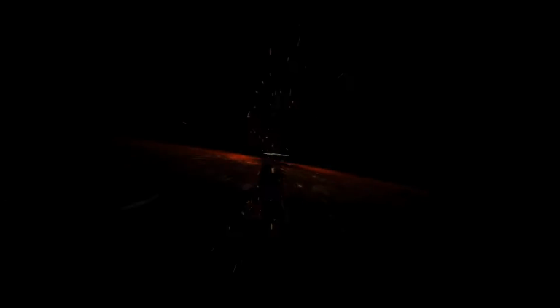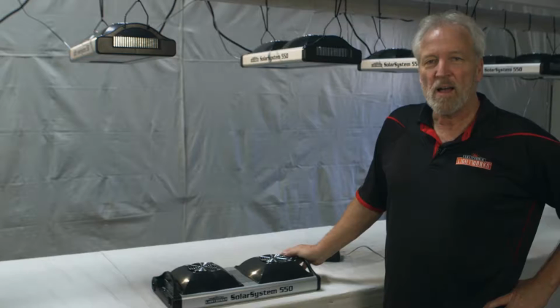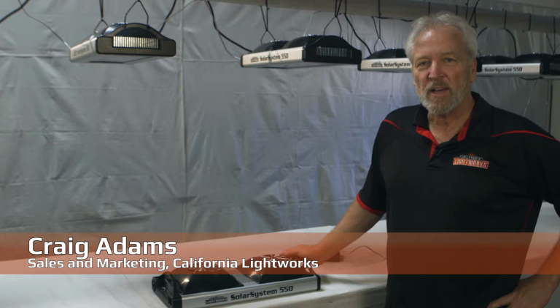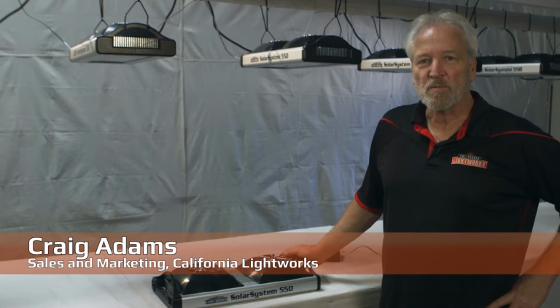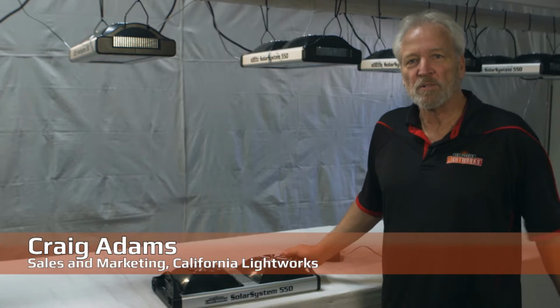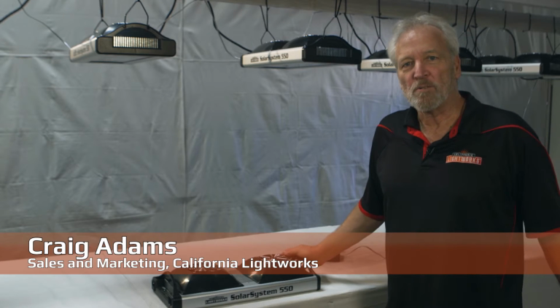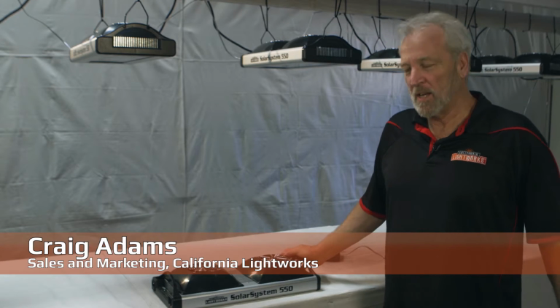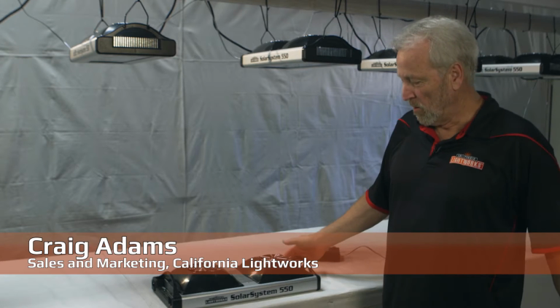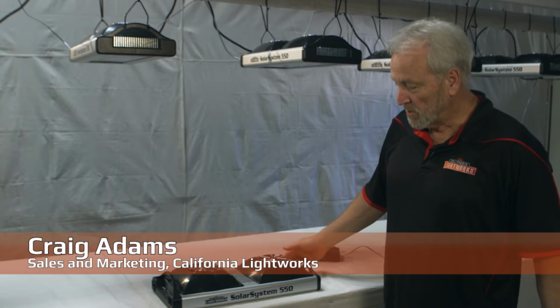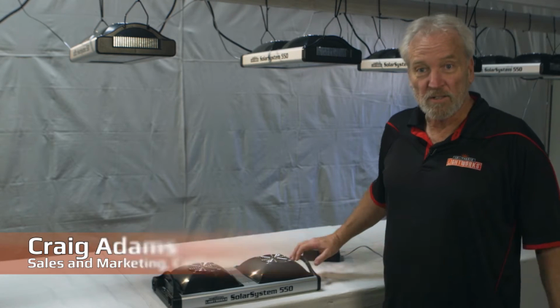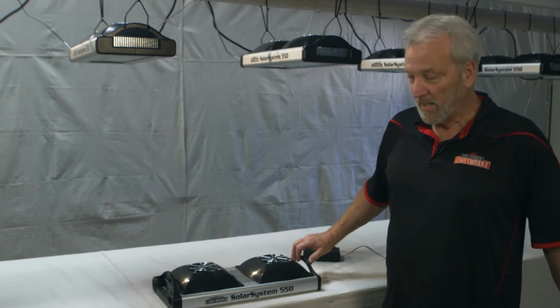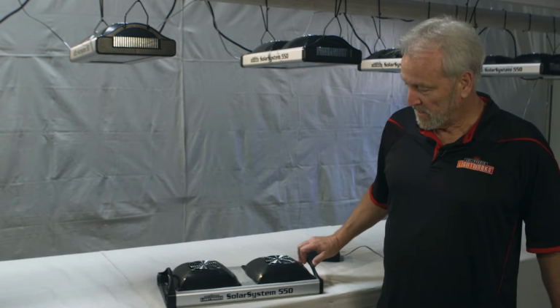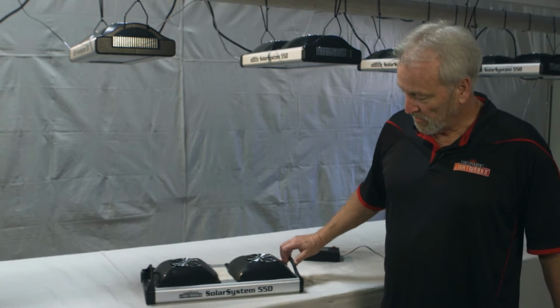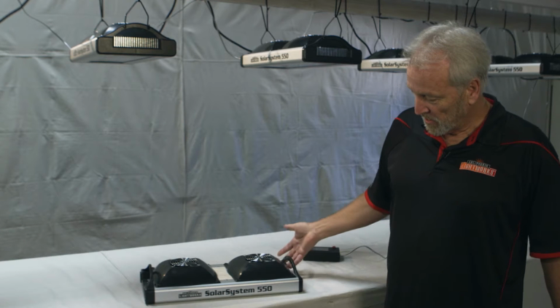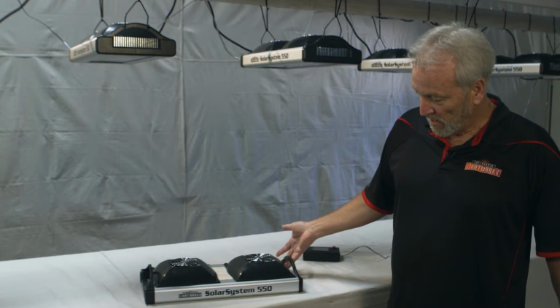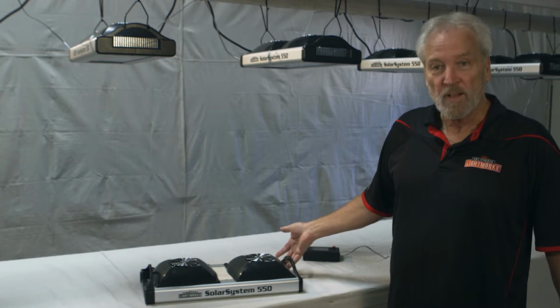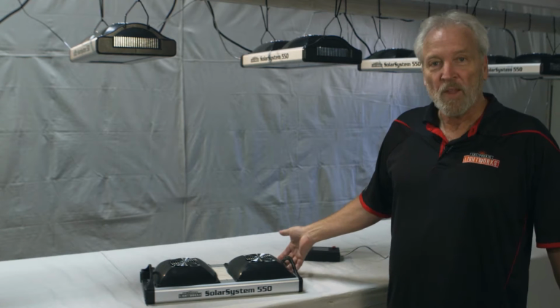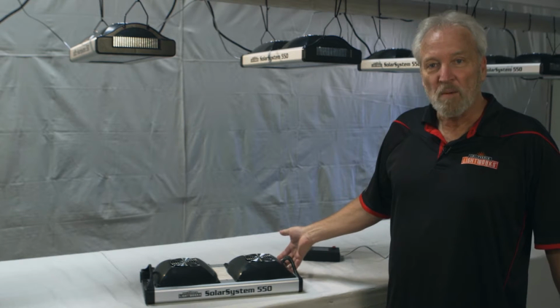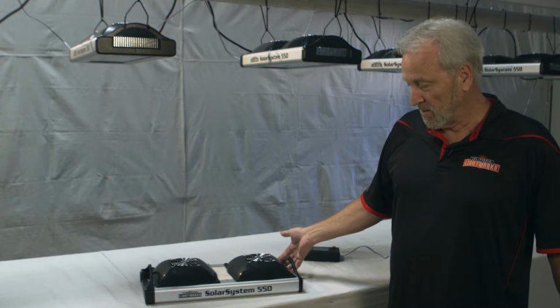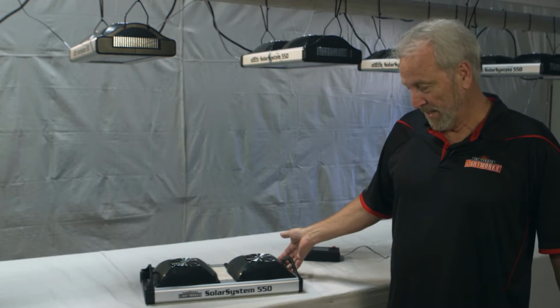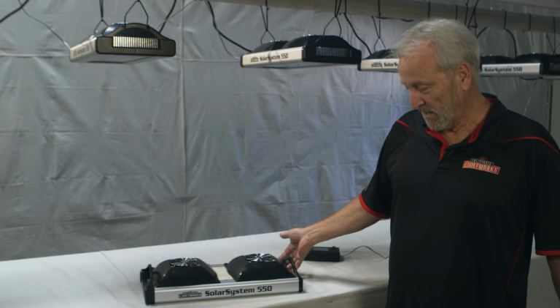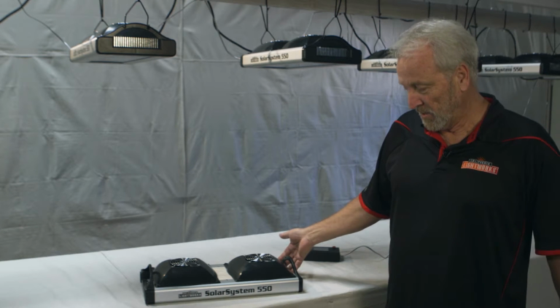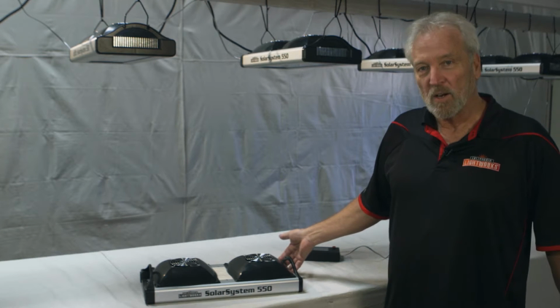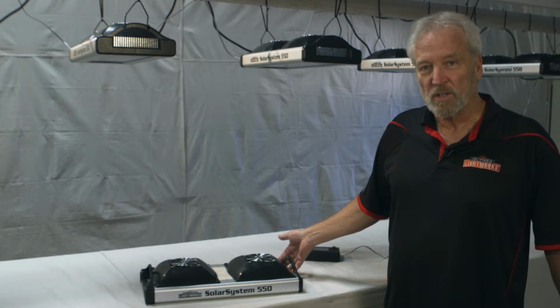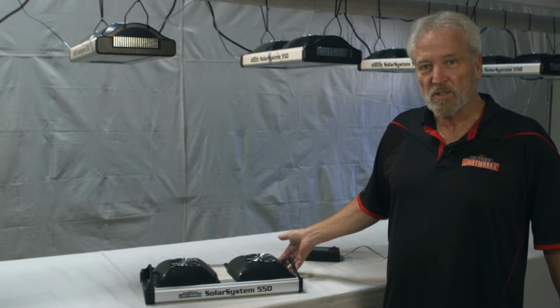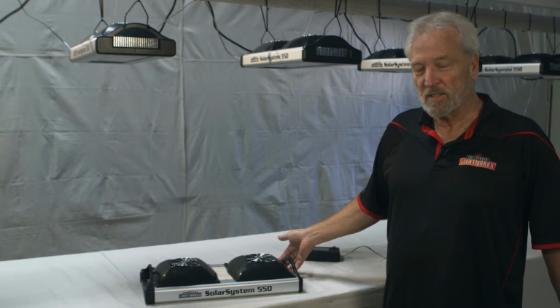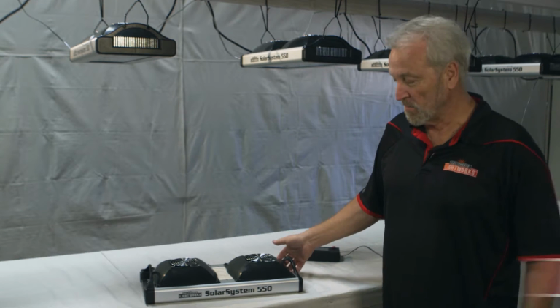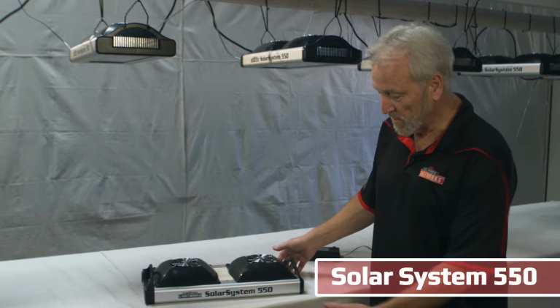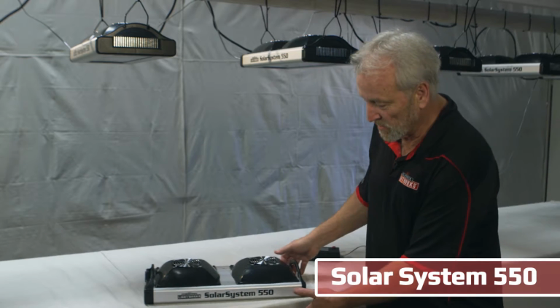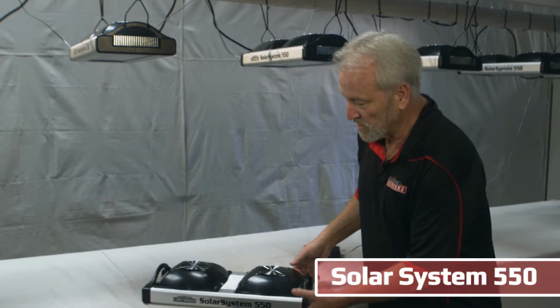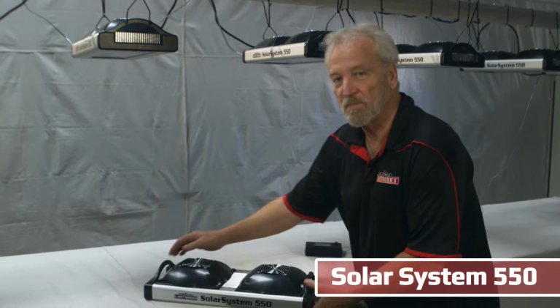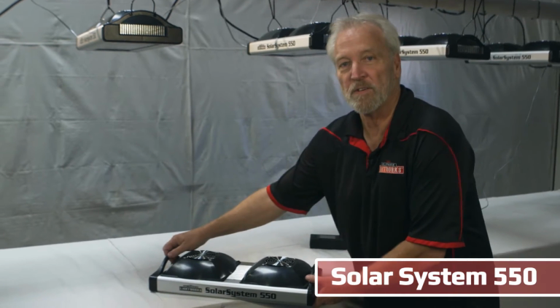Hi, I'm Craig Adams from California Lightworks. We're pleased to announce our latest generation of high-power intelligent horticulture lighting system. It's the Solar System 550.